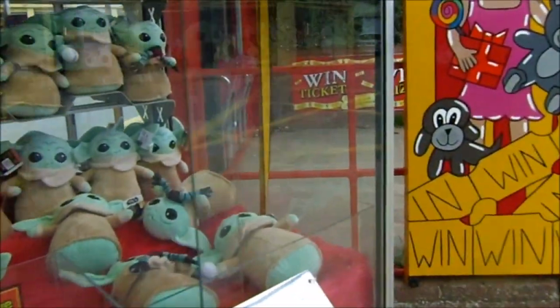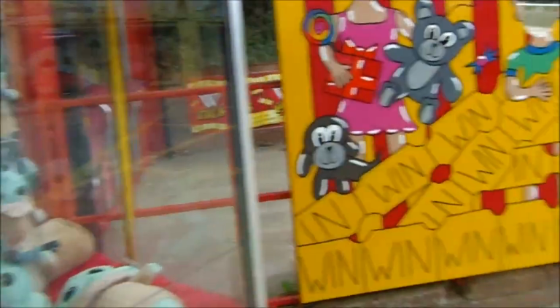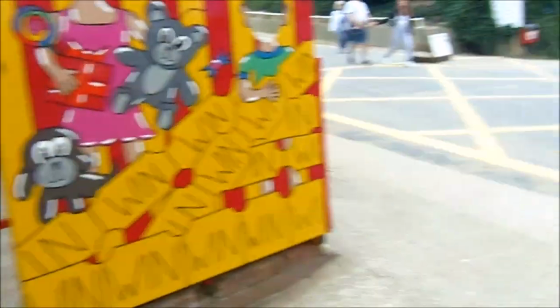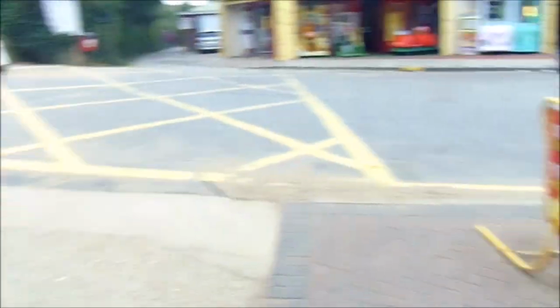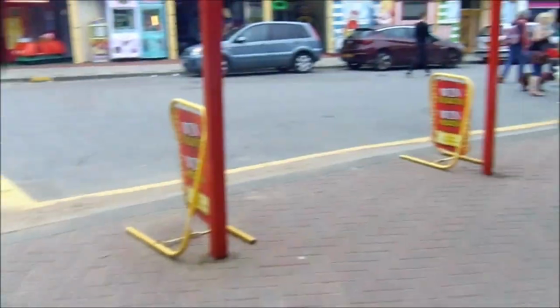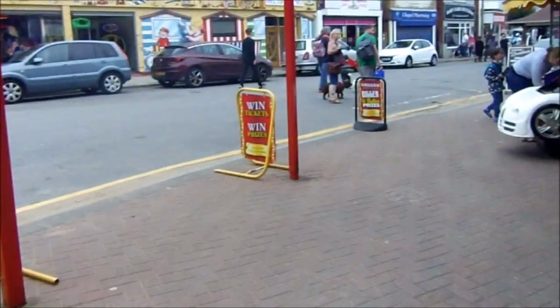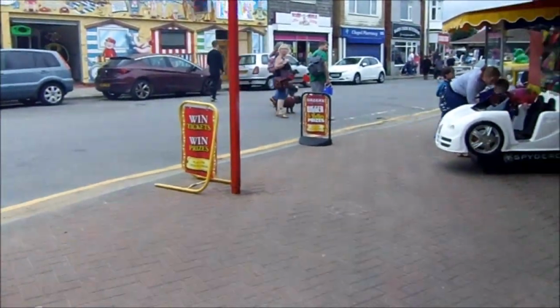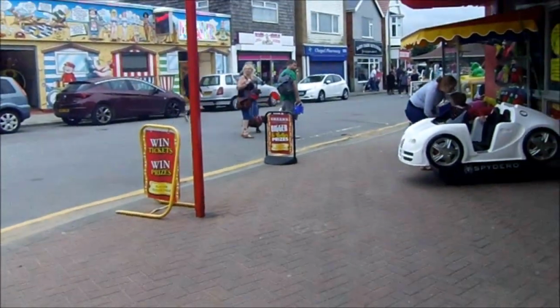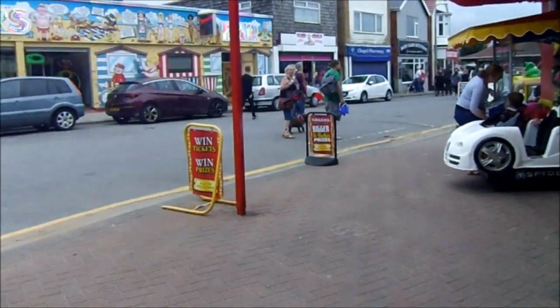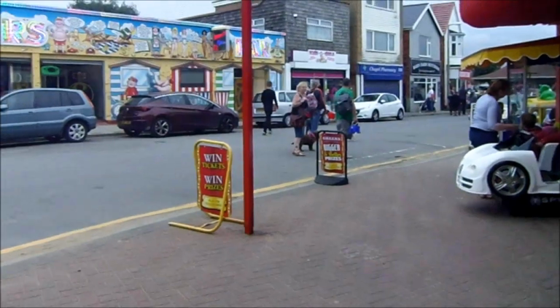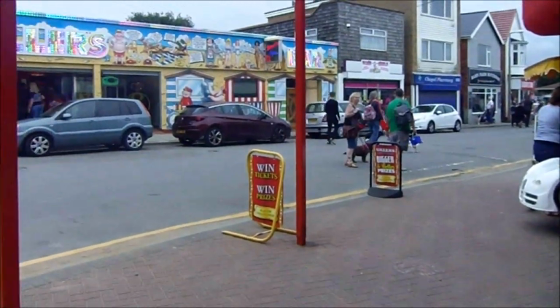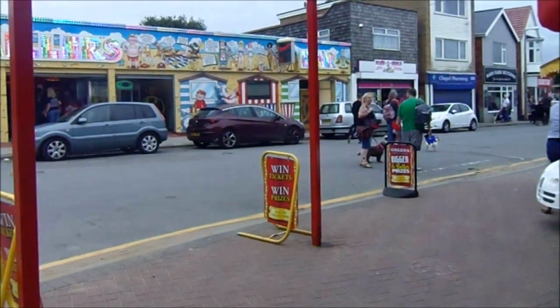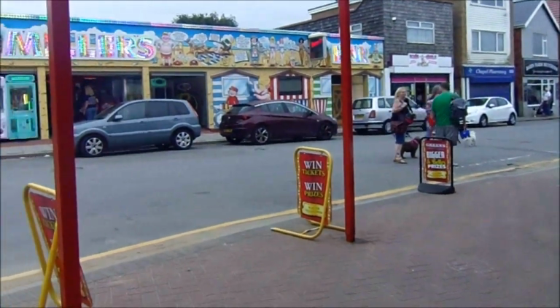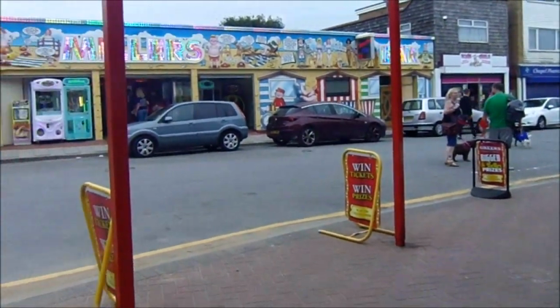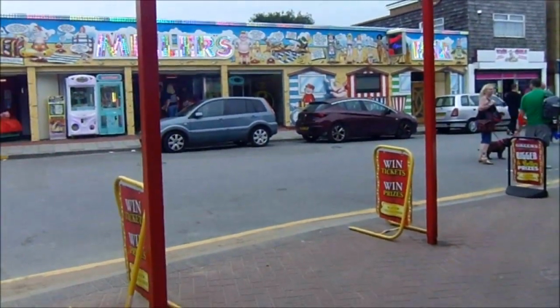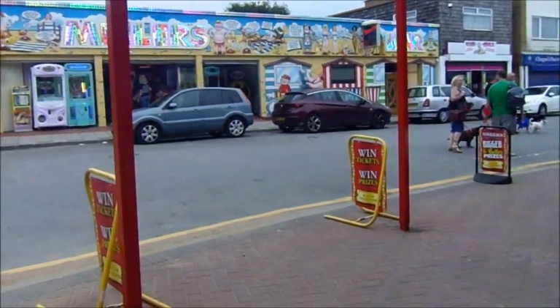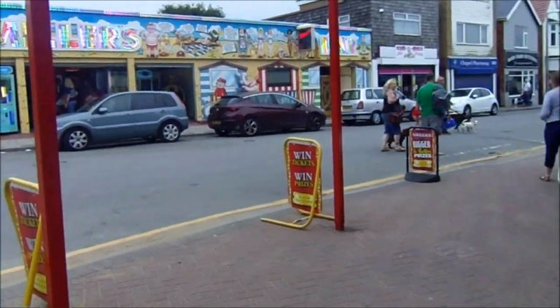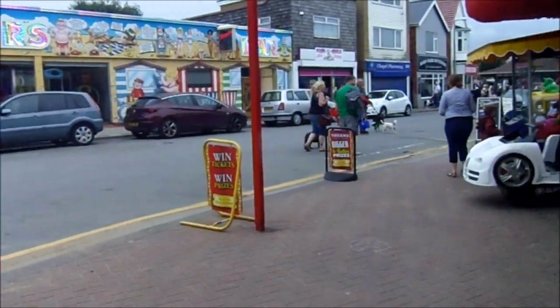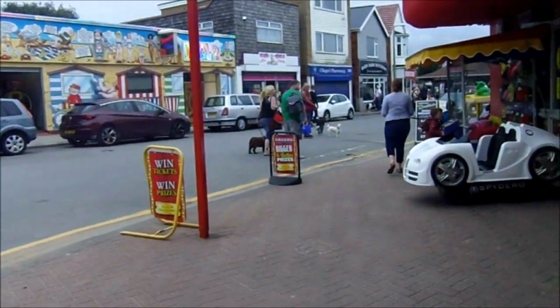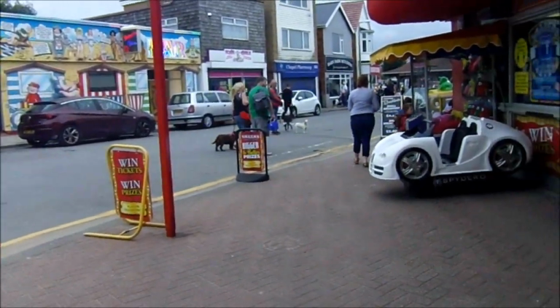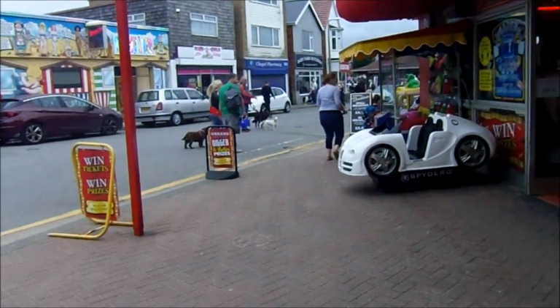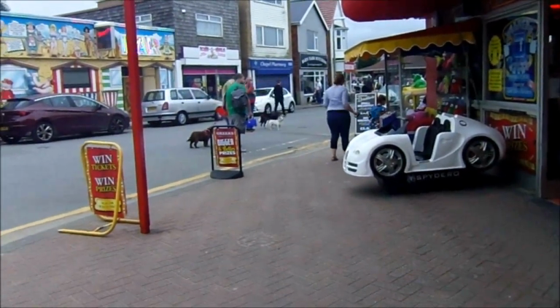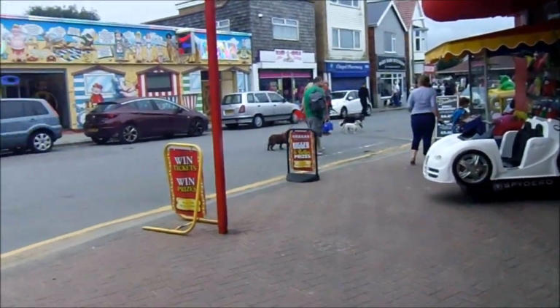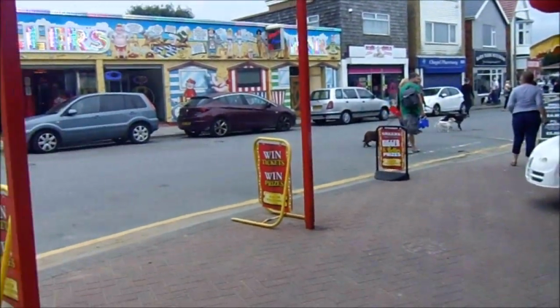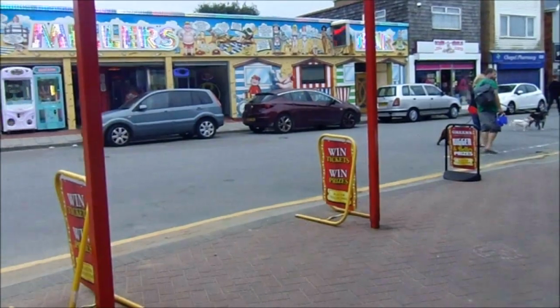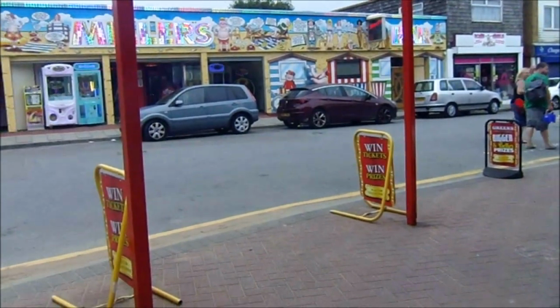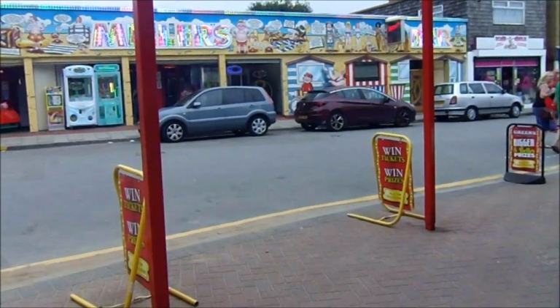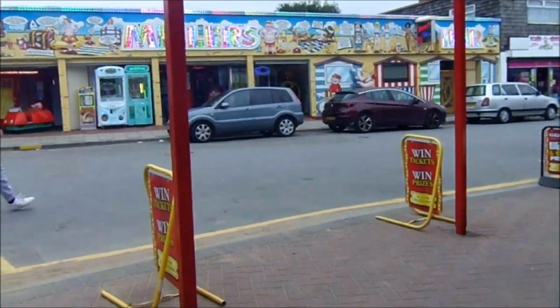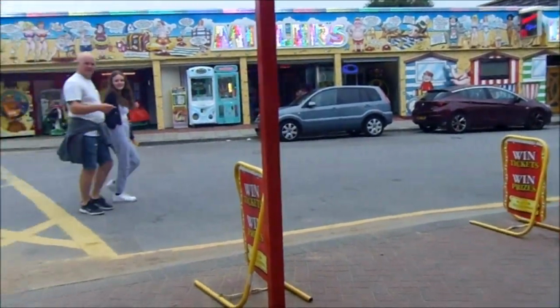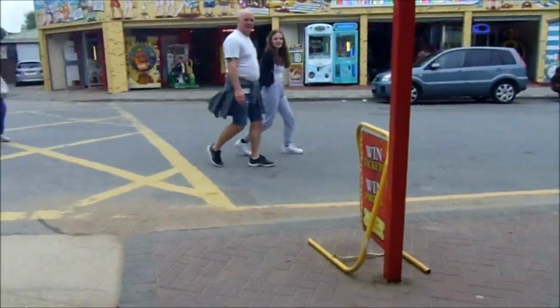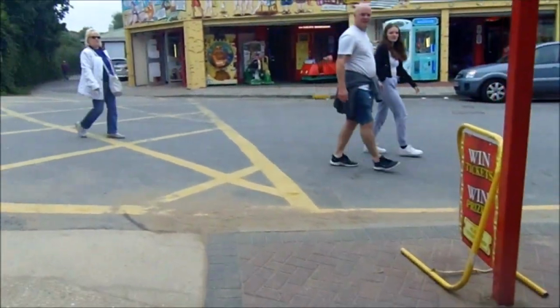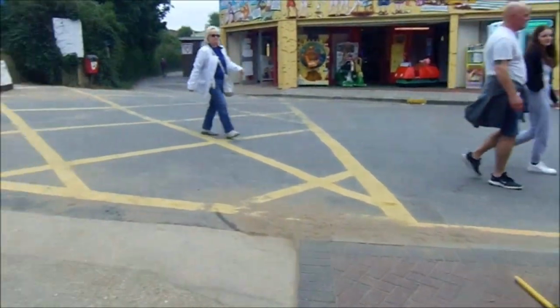I do like to be beside the seaside and singing in the rain — it really adds to the atmosphere in Chapel. Chapel's a lovely little village, got some nice arcades here.